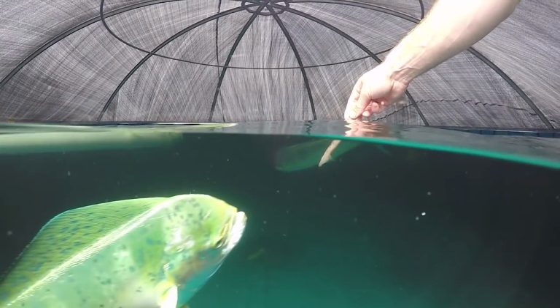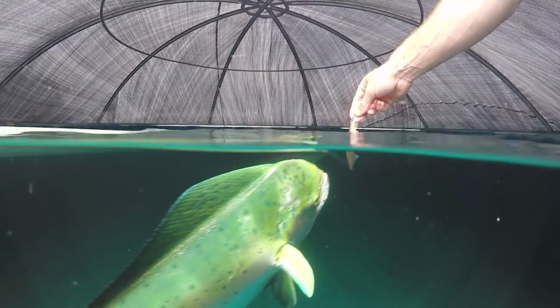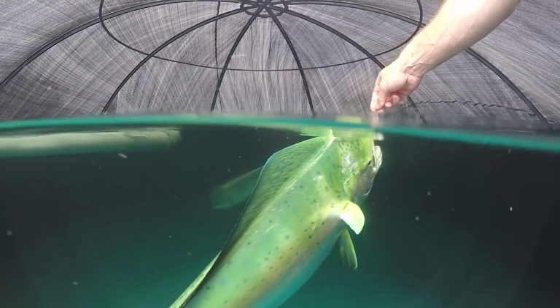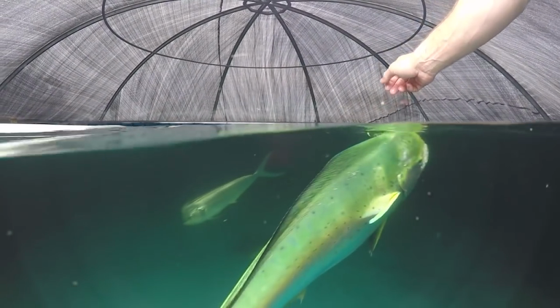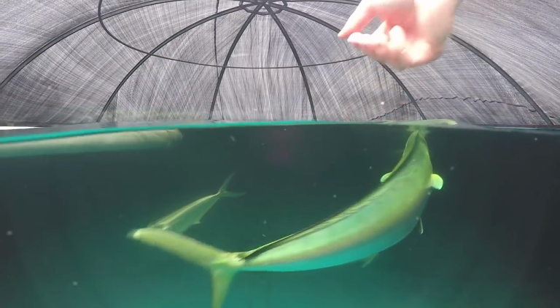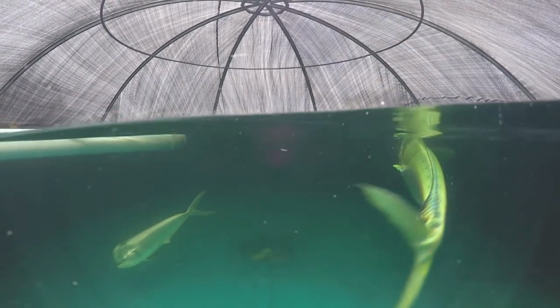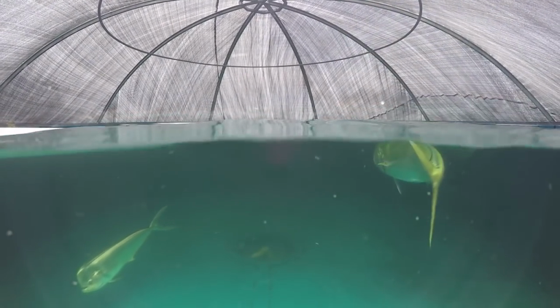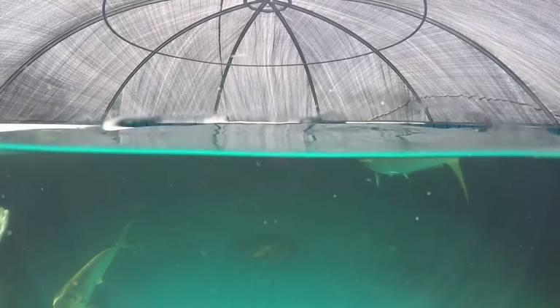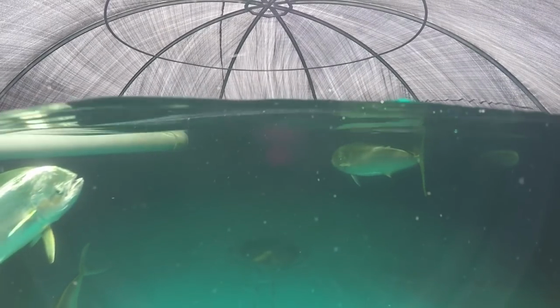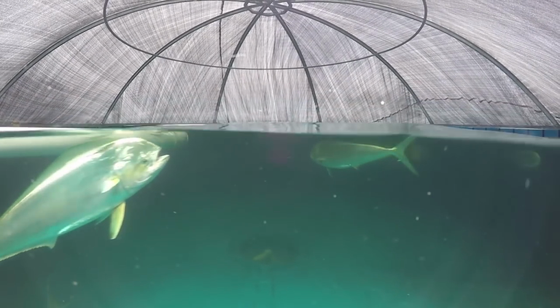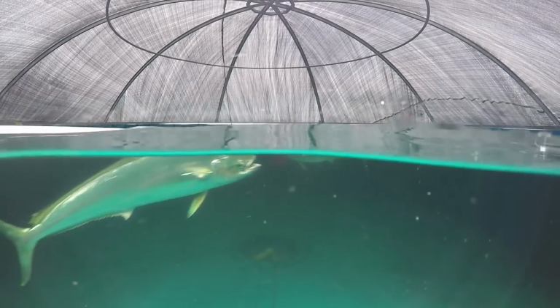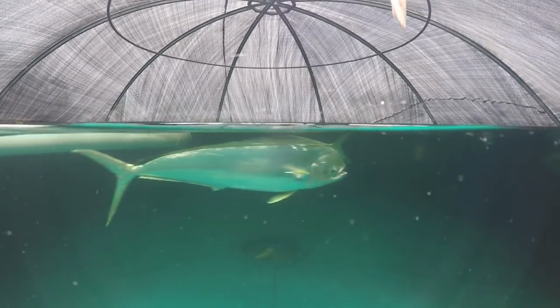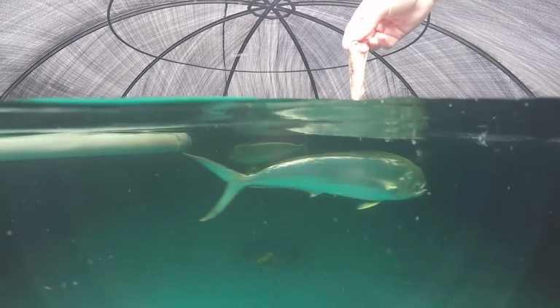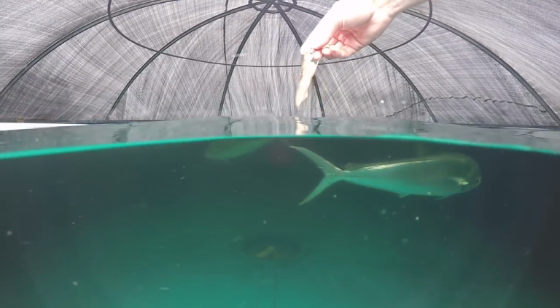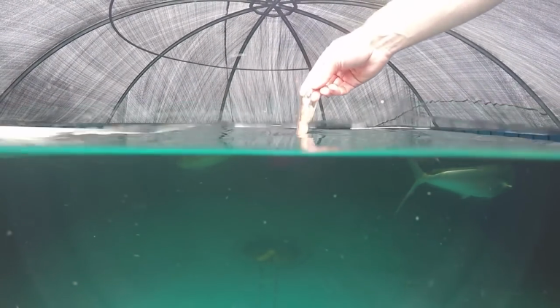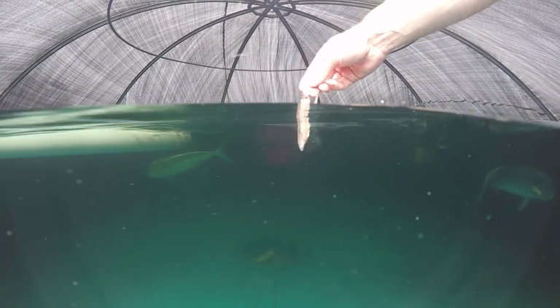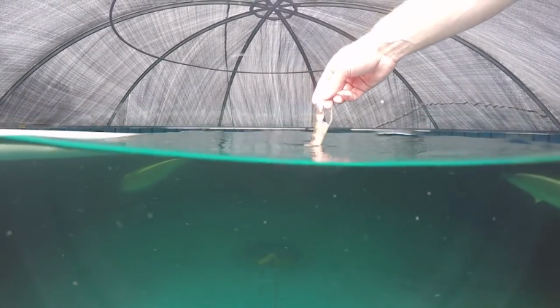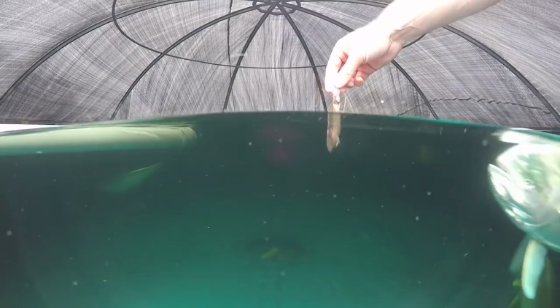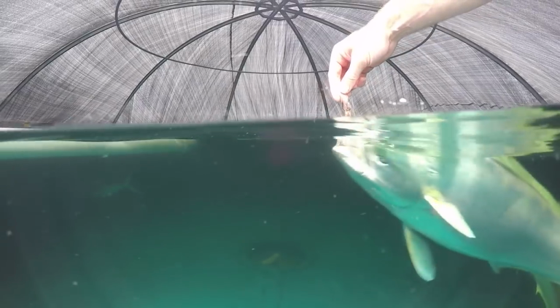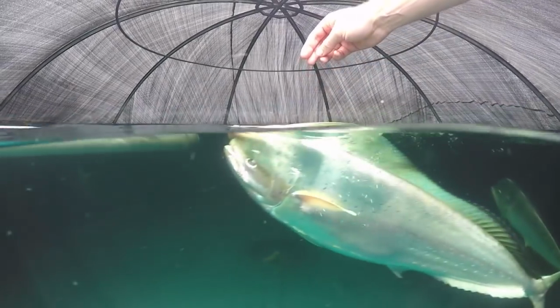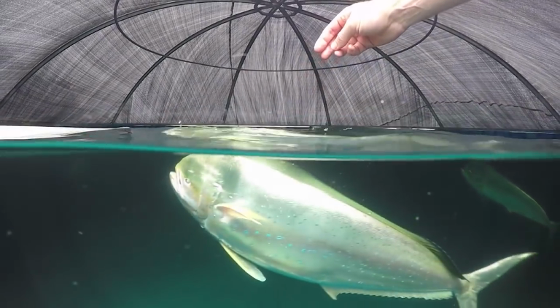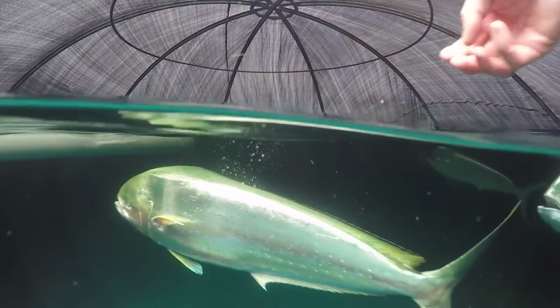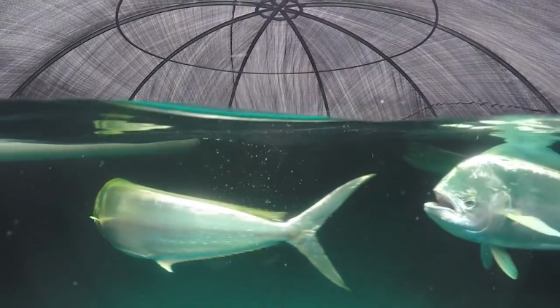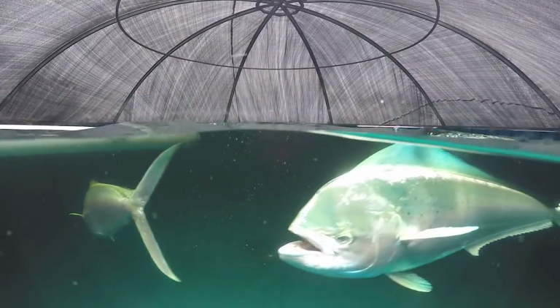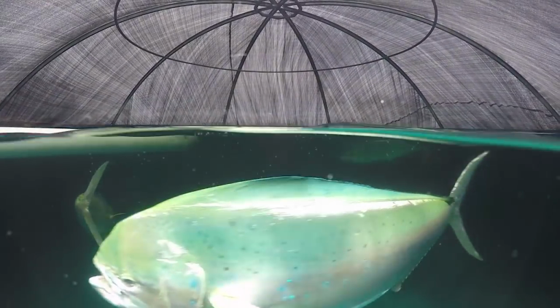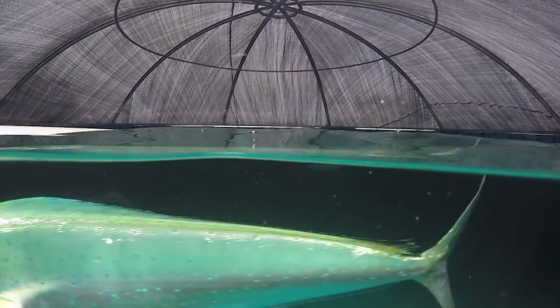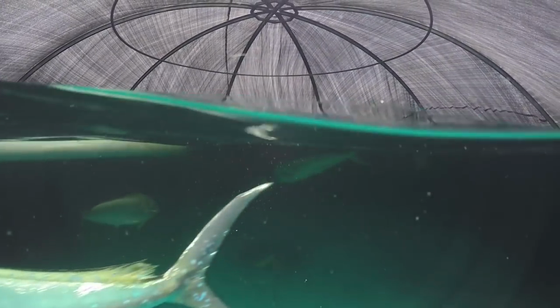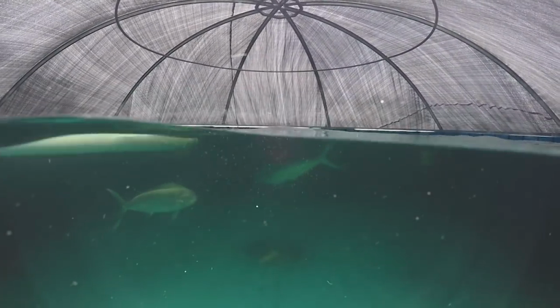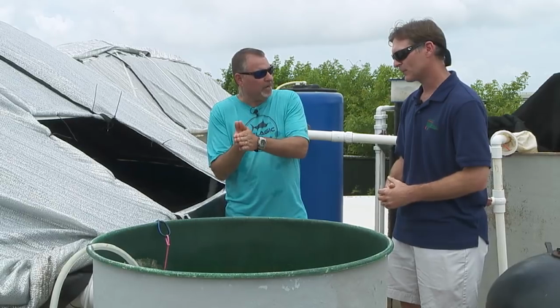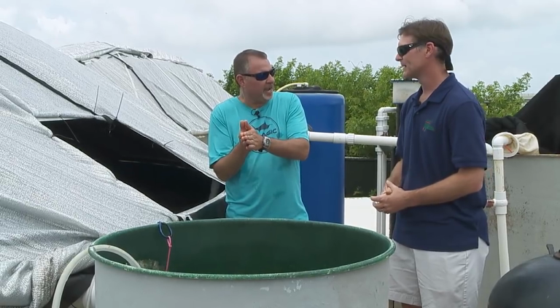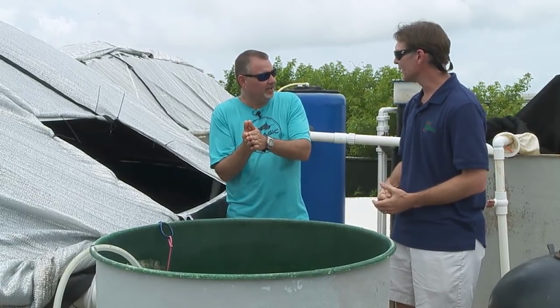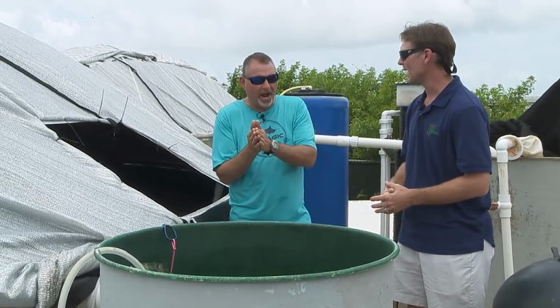Once those fish are in these tanks and happy, they'll begin spawning for us. The females are capable of spawning every other day in captivity, at which point they're releasing upwards of 100,000 to 200,000 eggs per female, every other day.